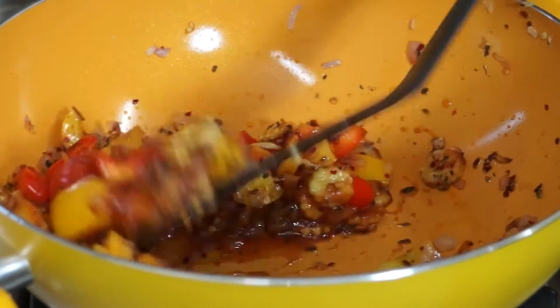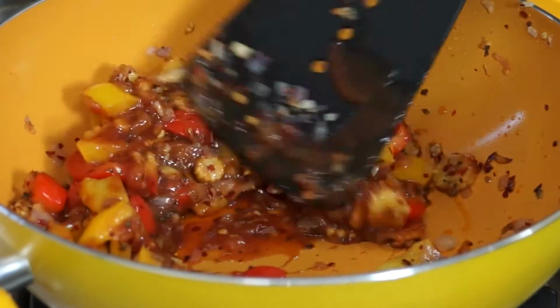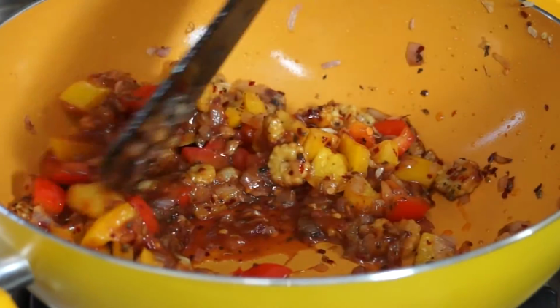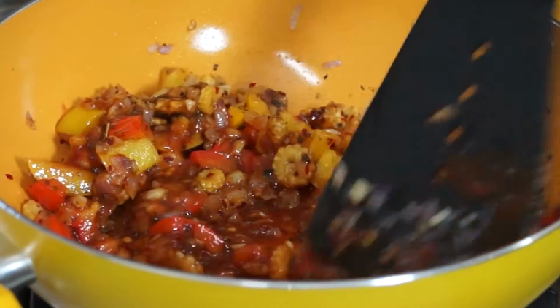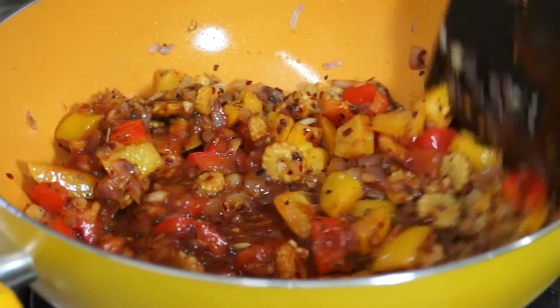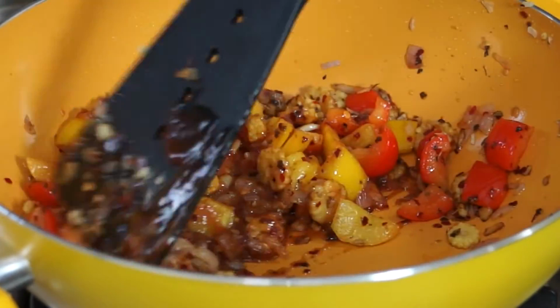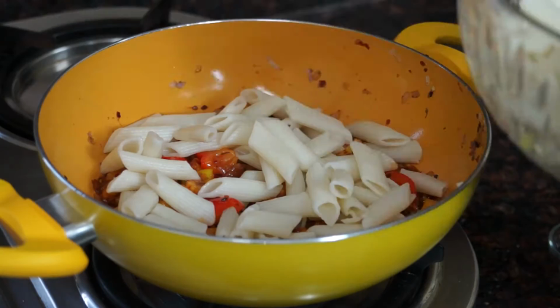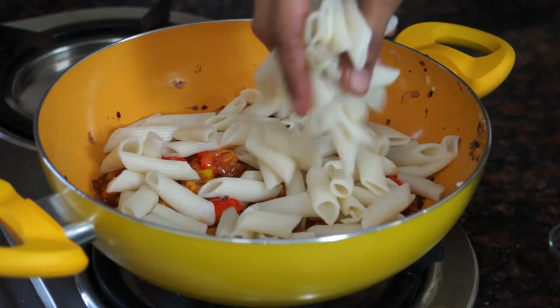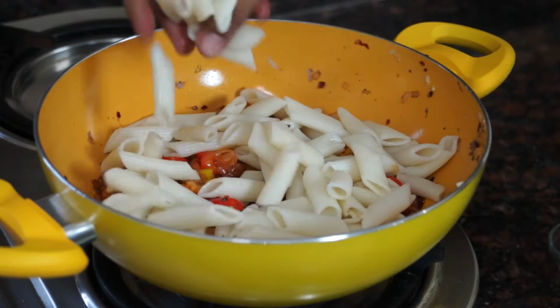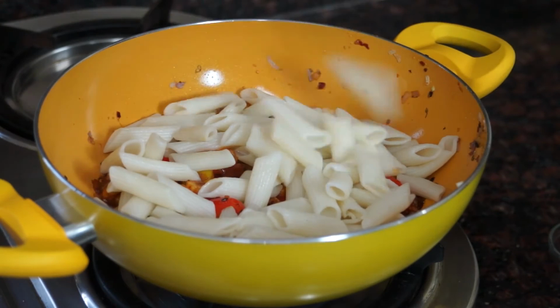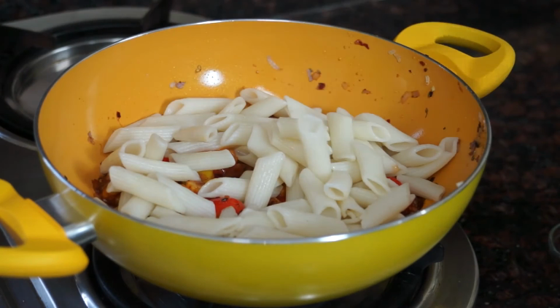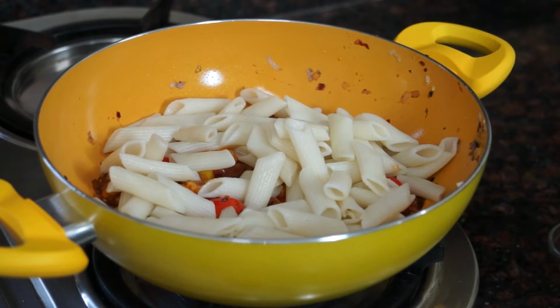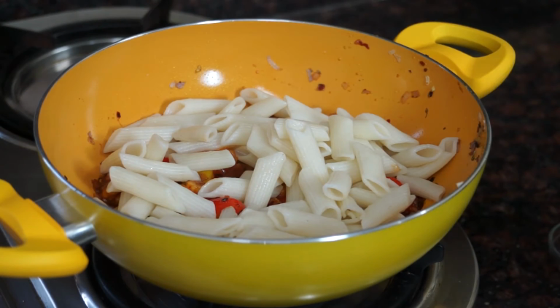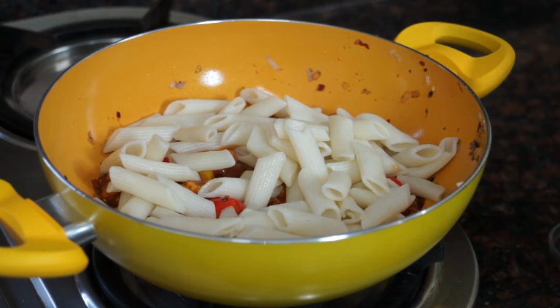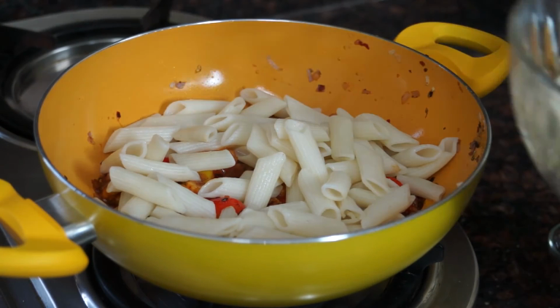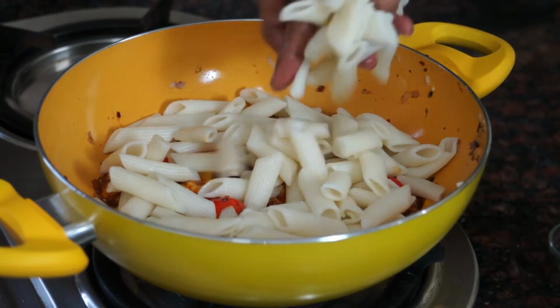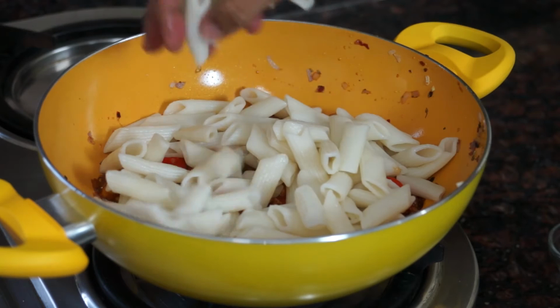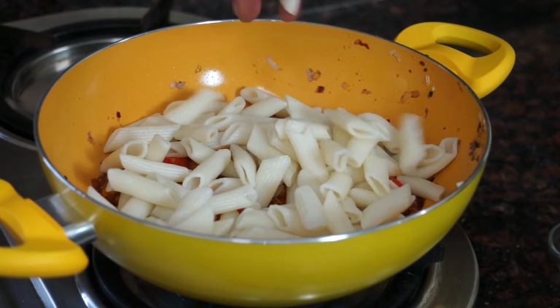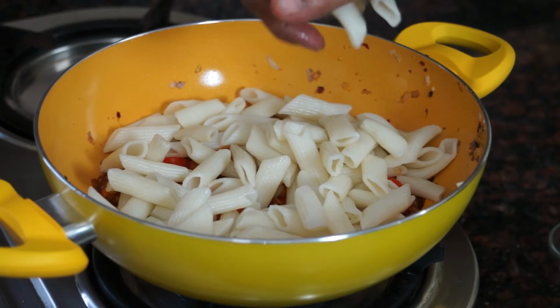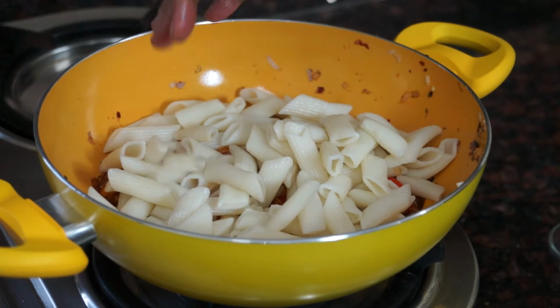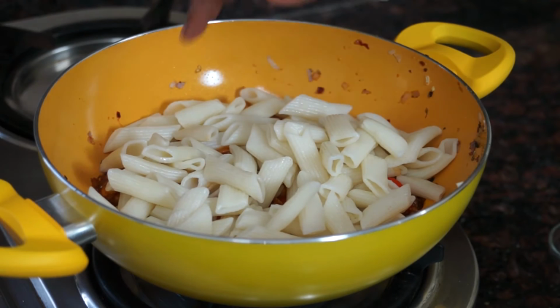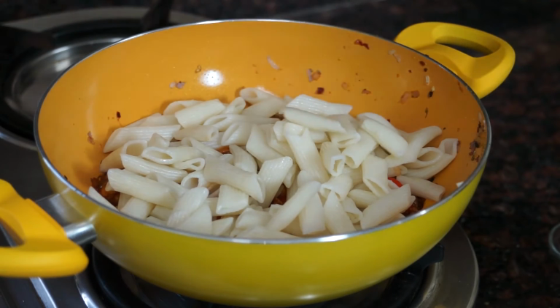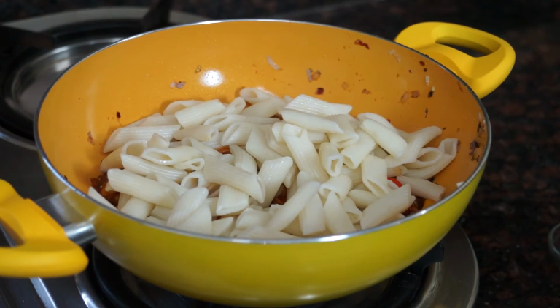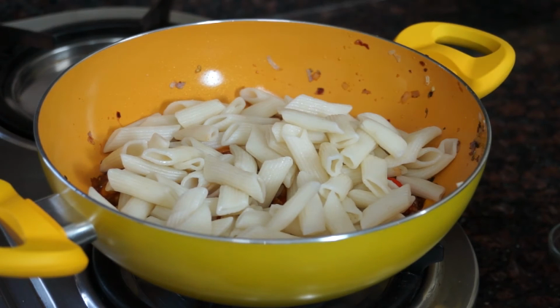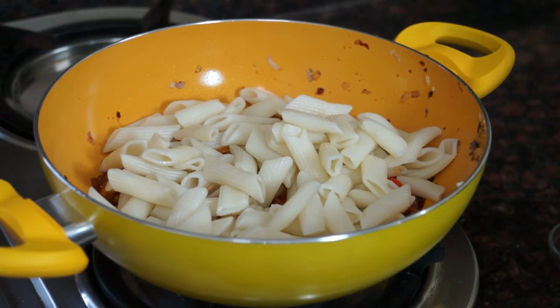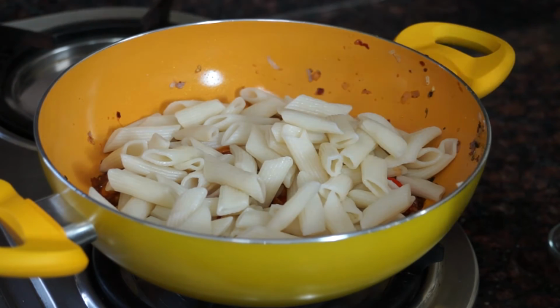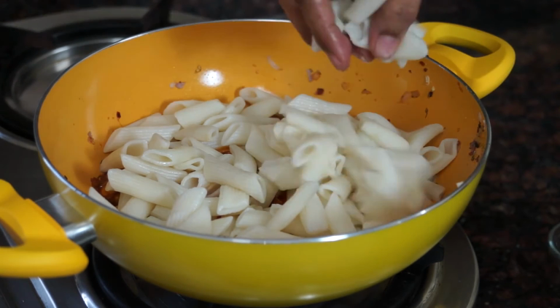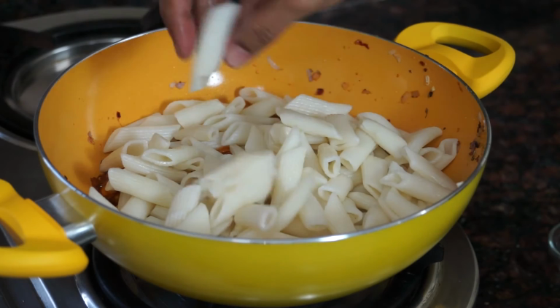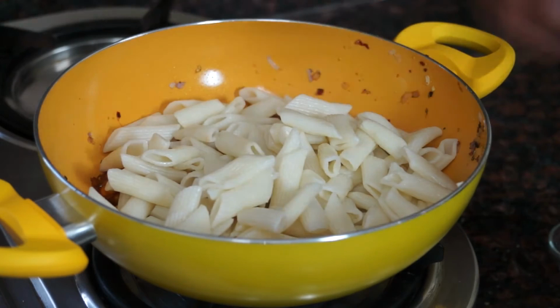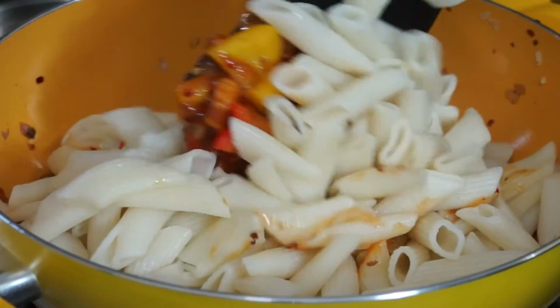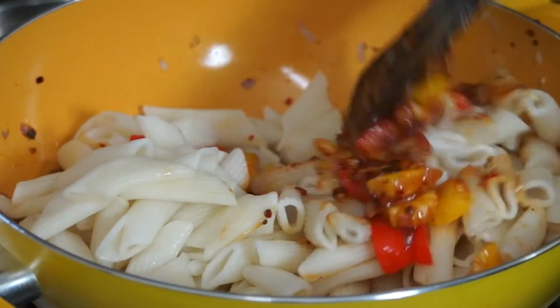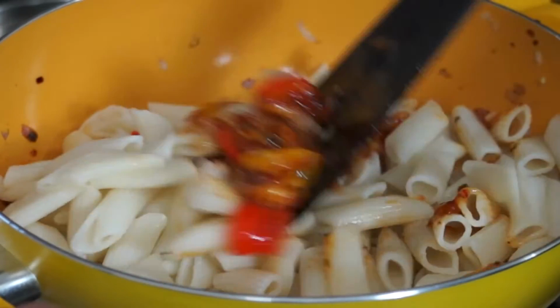Our pasta sauce is ready. Now add the boiled pasta and mix everything together.